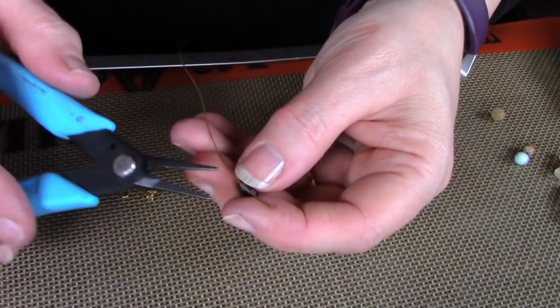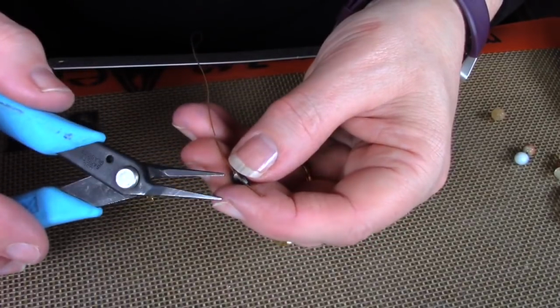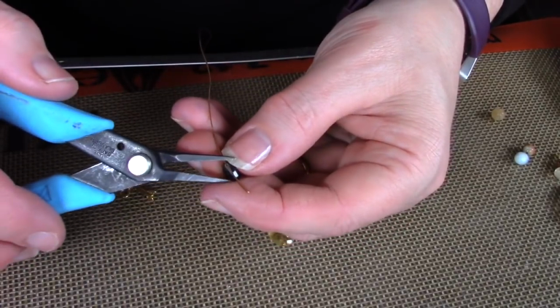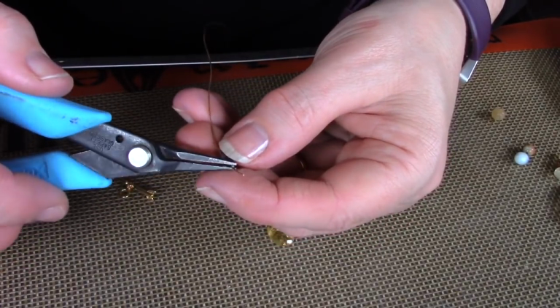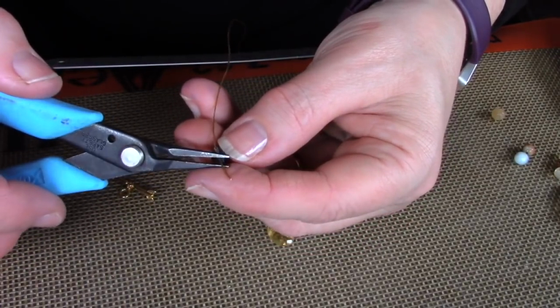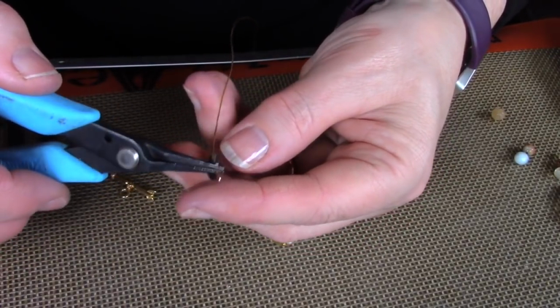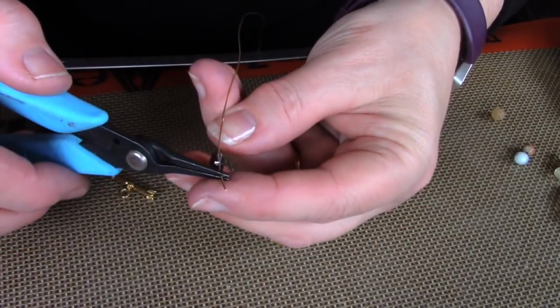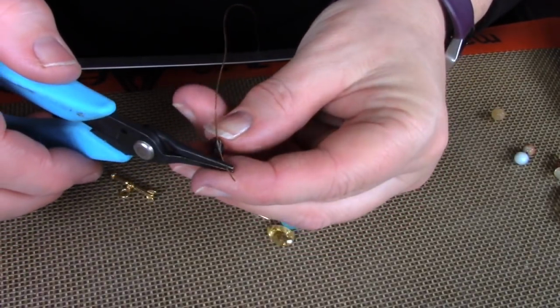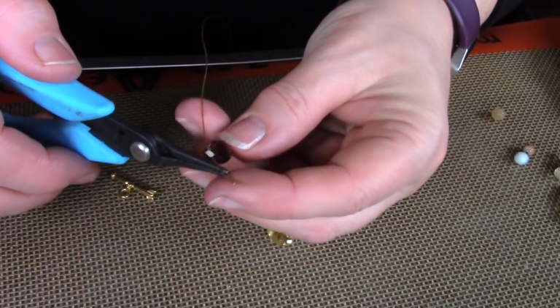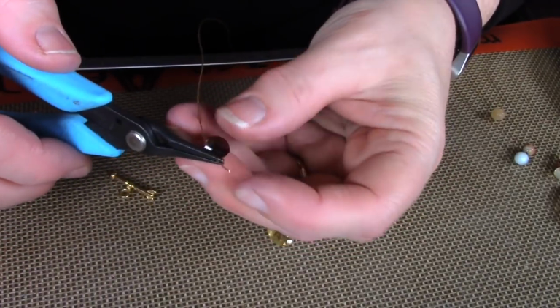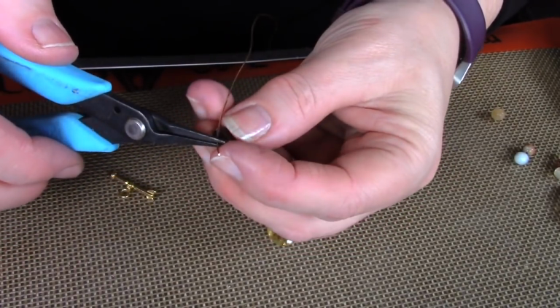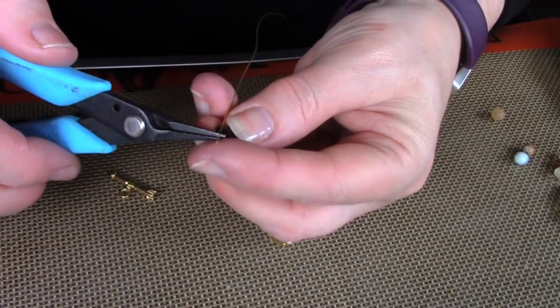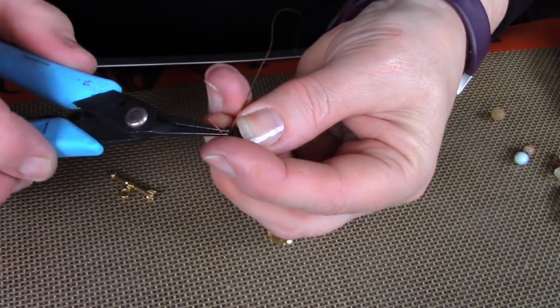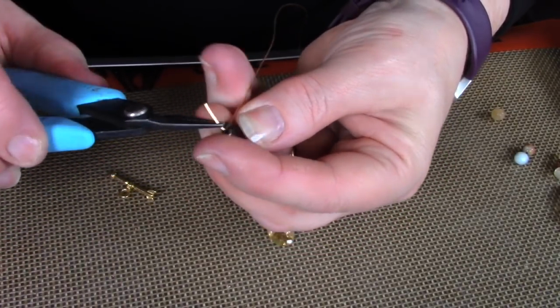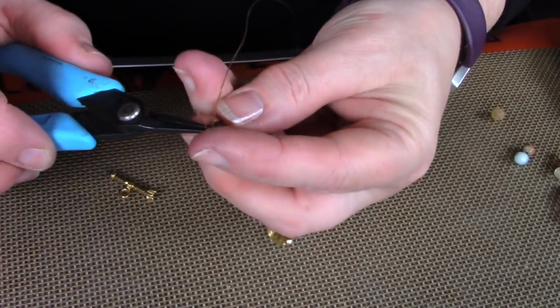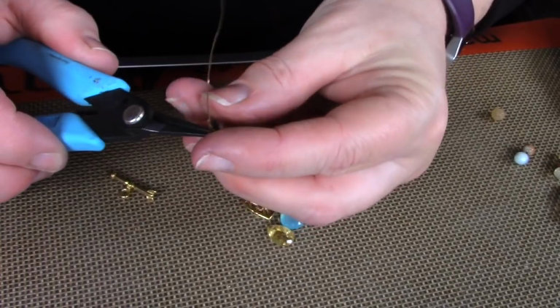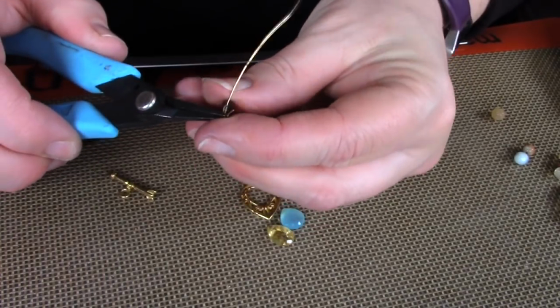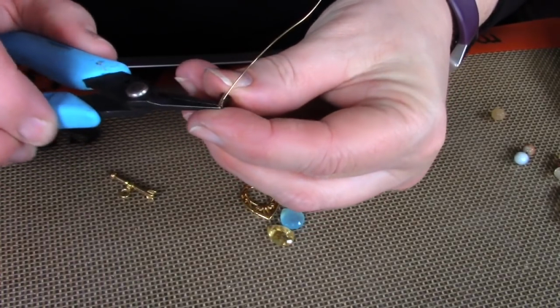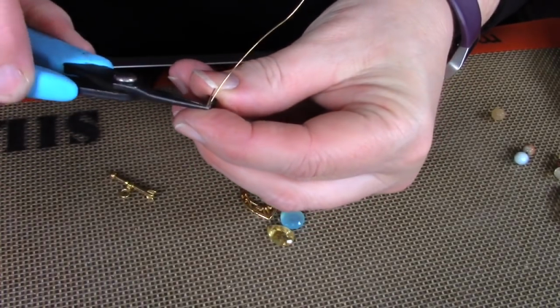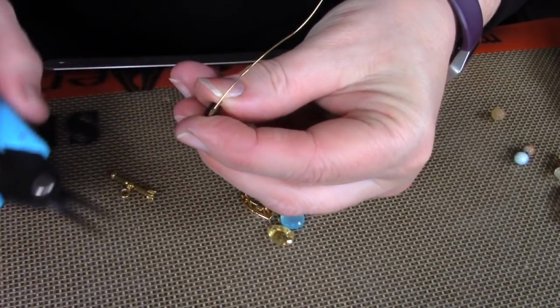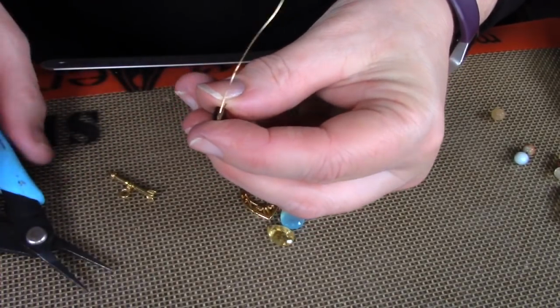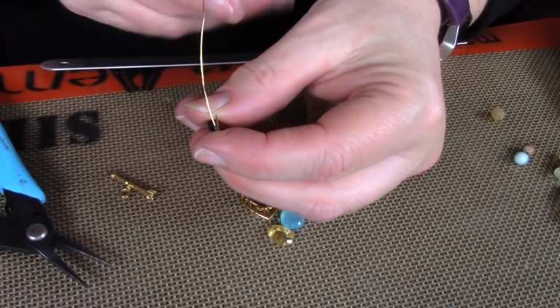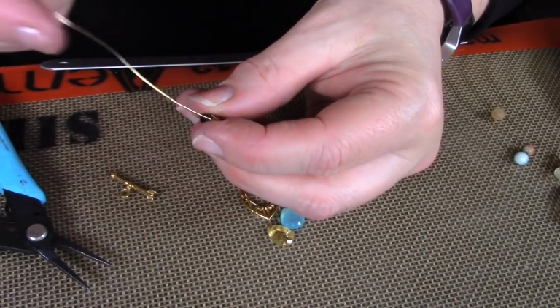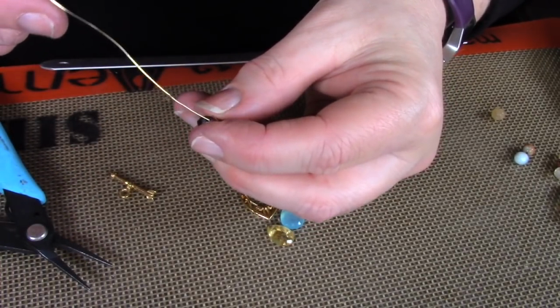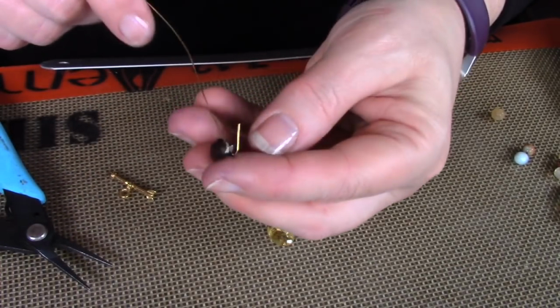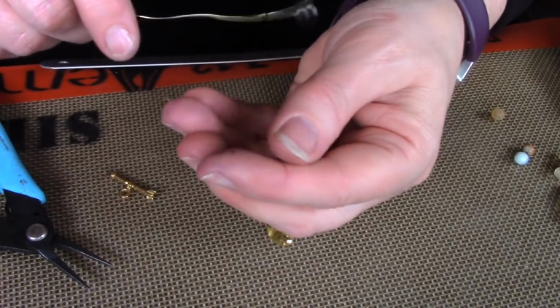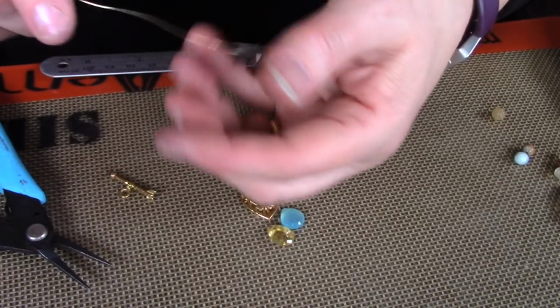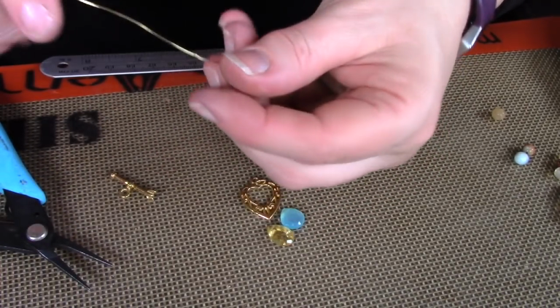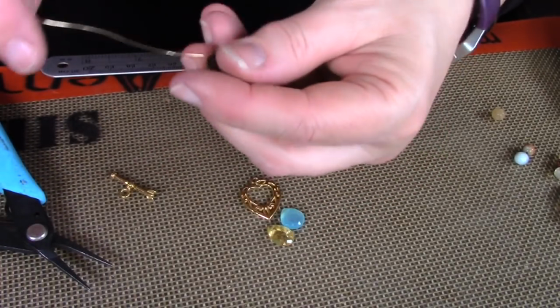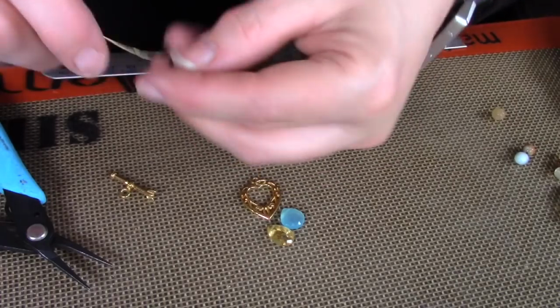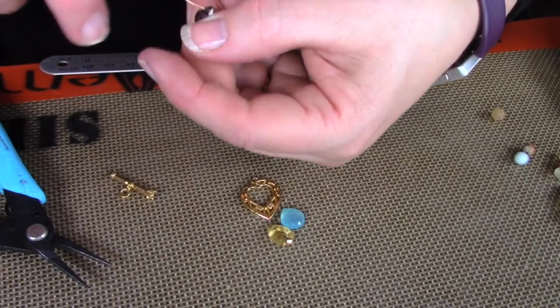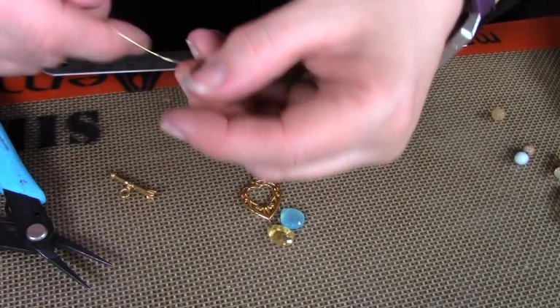I'm working with a 24 gauge wire, probably about a foot and a half. You could go down to a 26 gauge if you wanted — I wouldn't go much lower than that because it might be a little too flimsy. And you can go up to 22 to 20, whatever fits your bead.